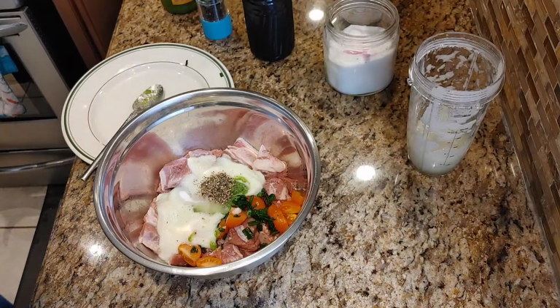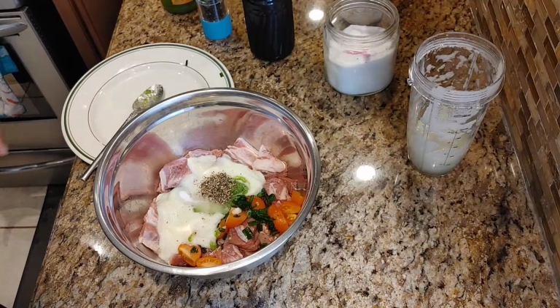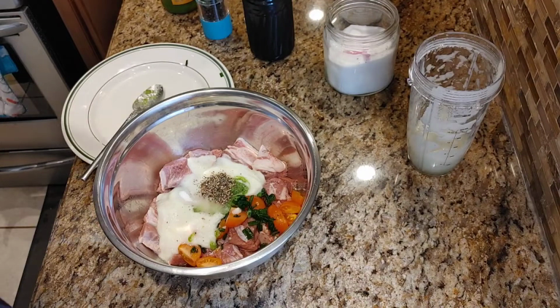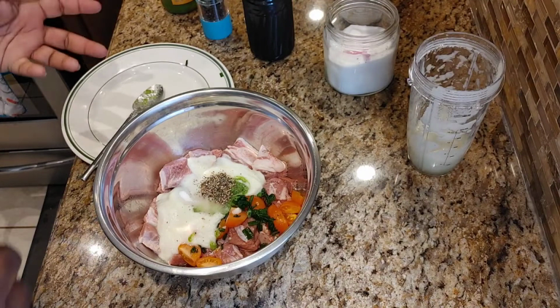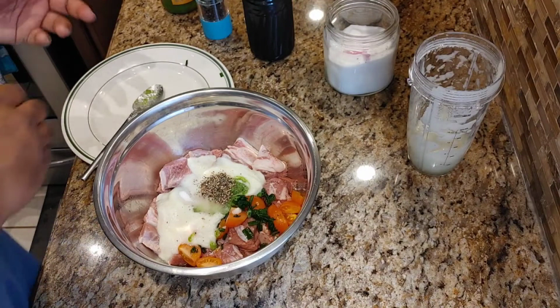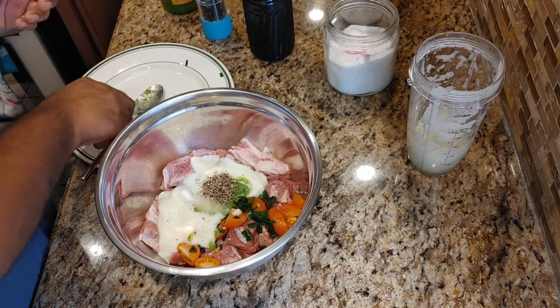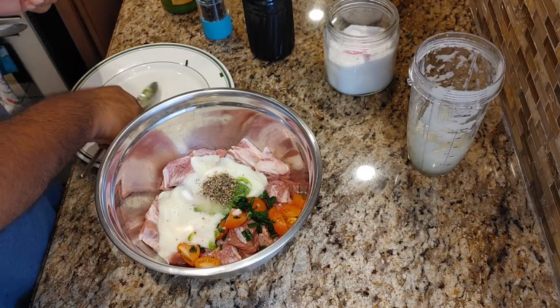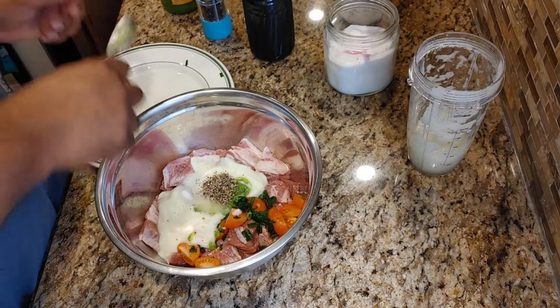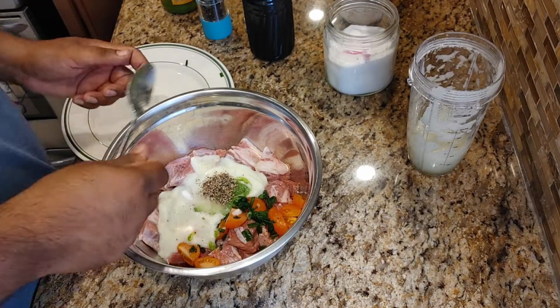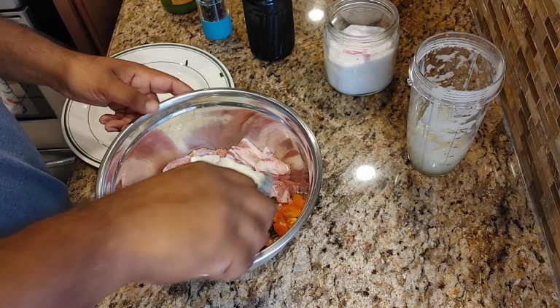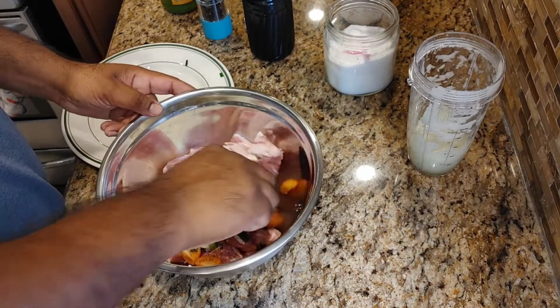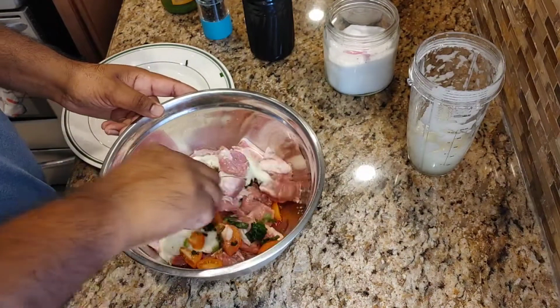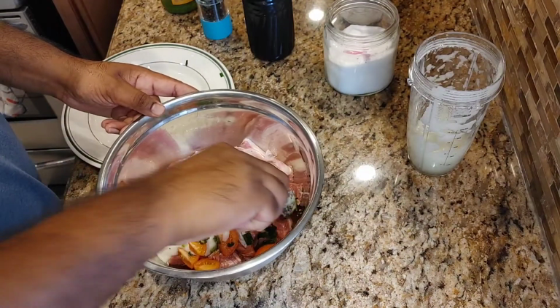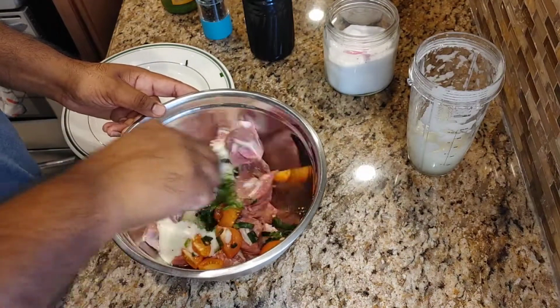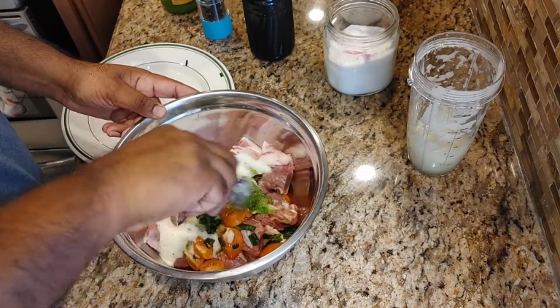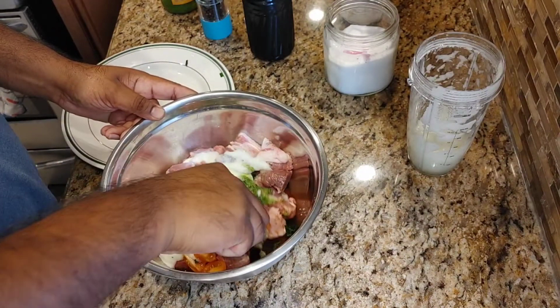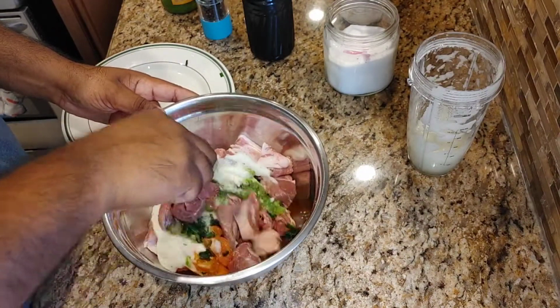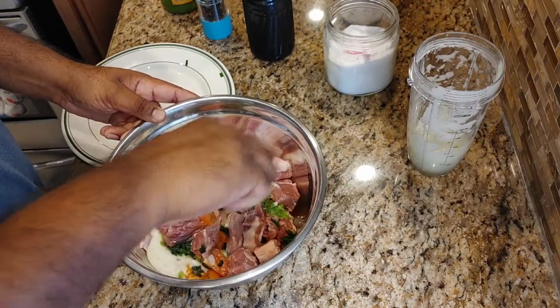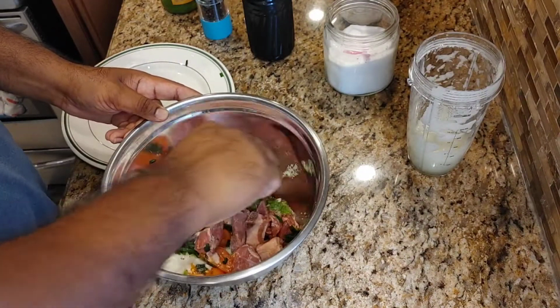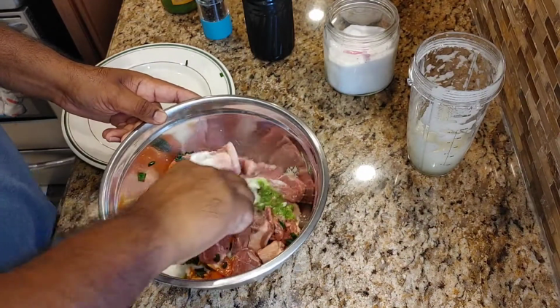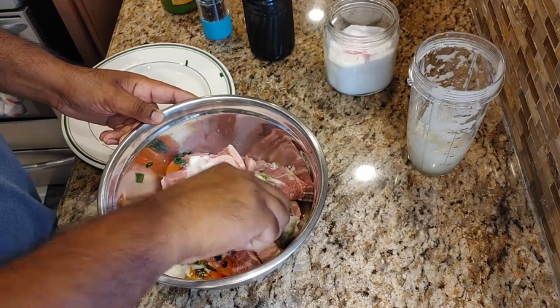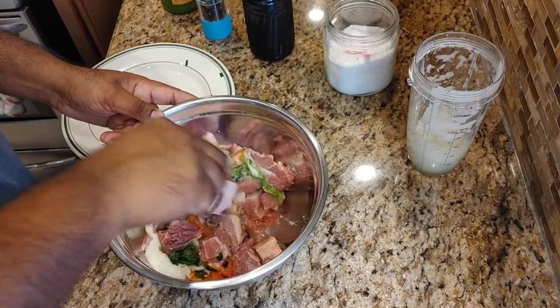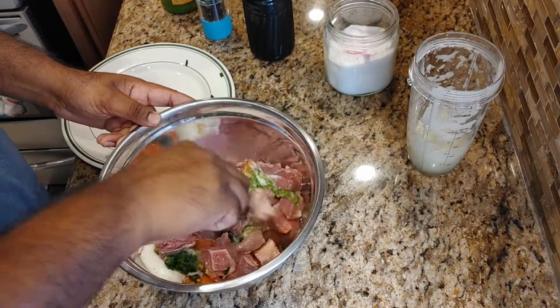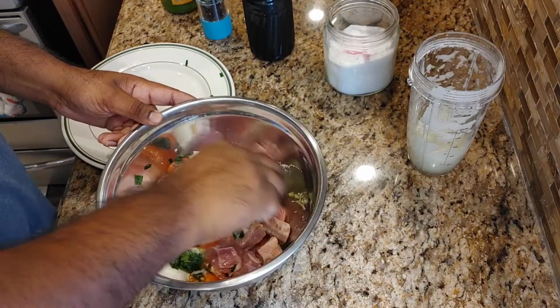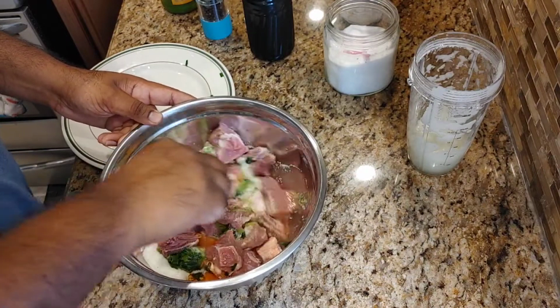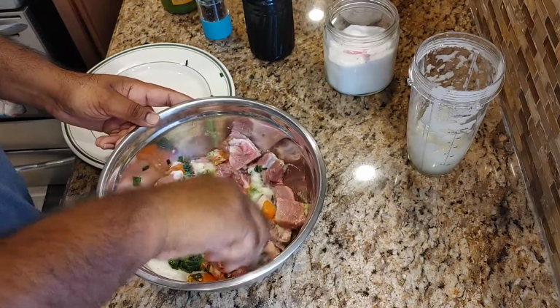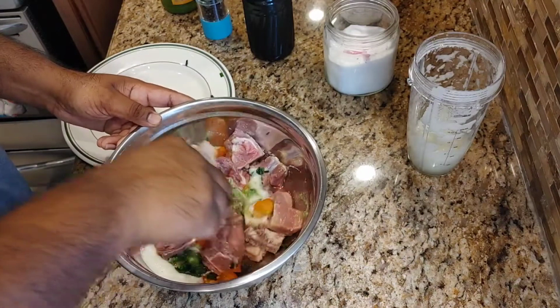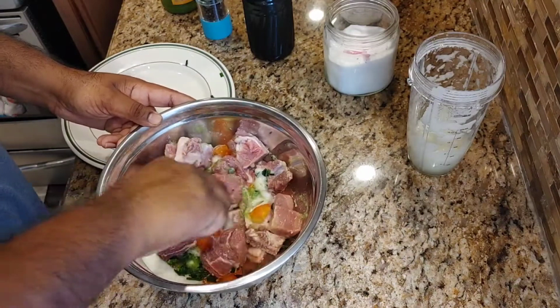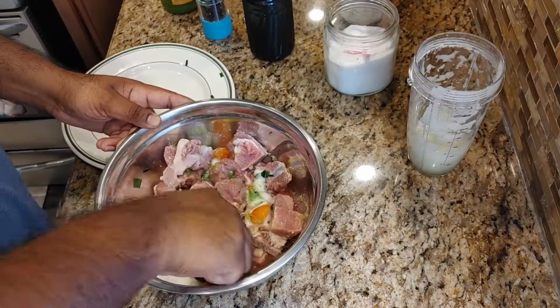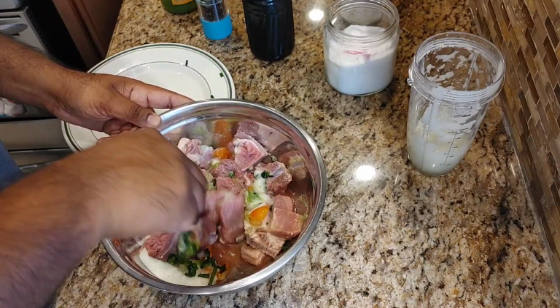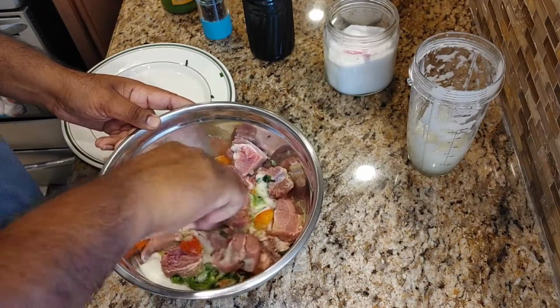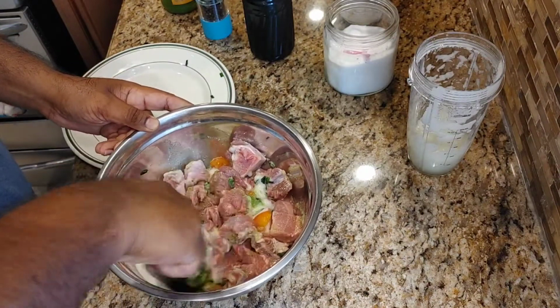Mix everything together and let it sit on the counter for about half an hour to an hour to marinate a little bit.